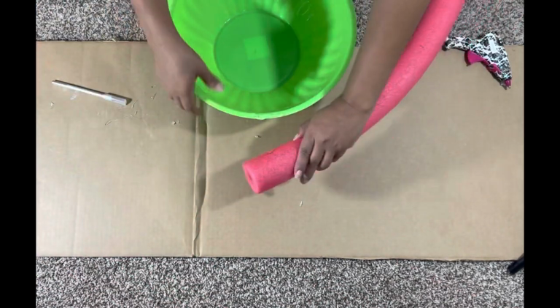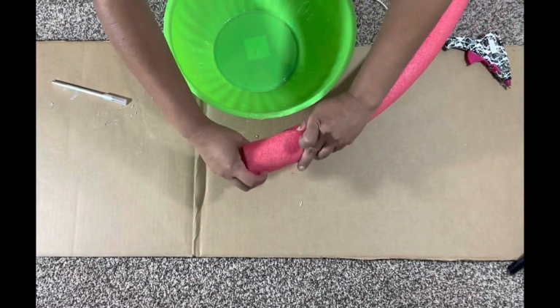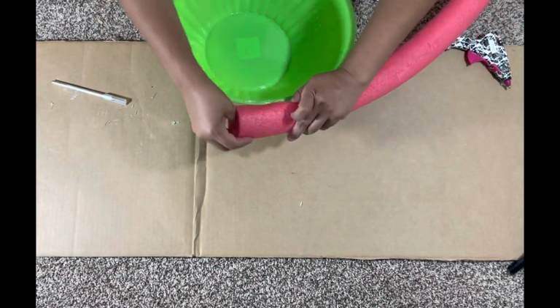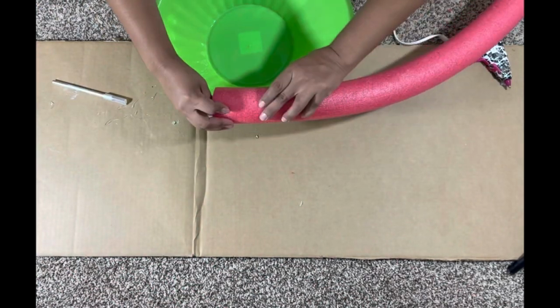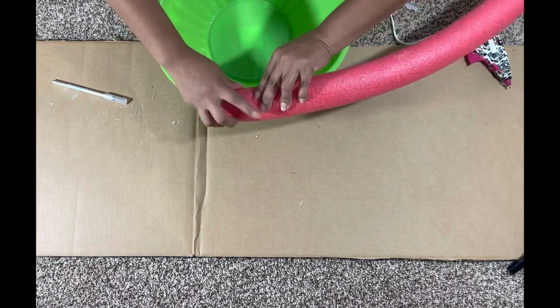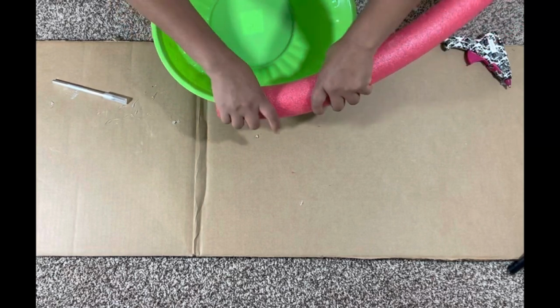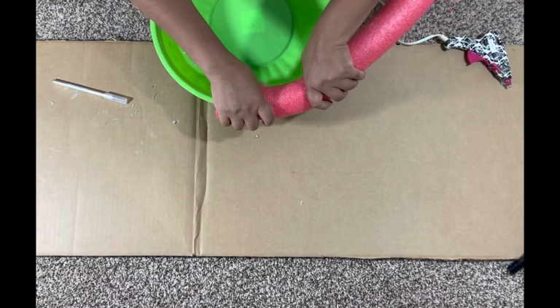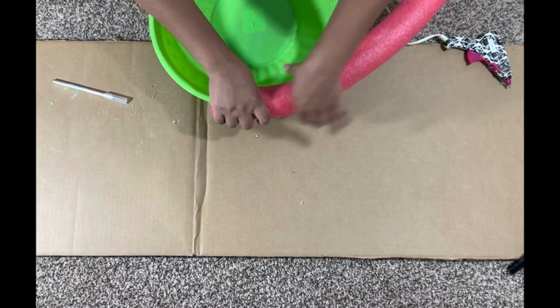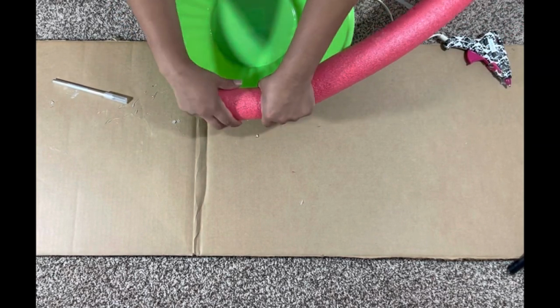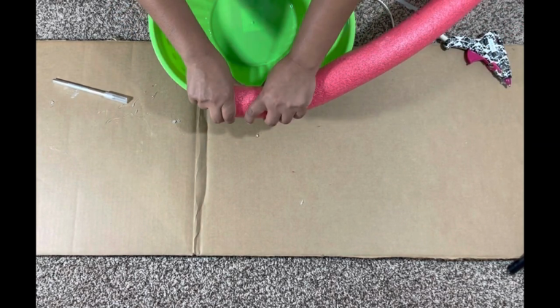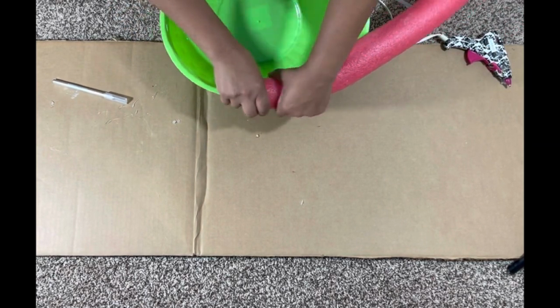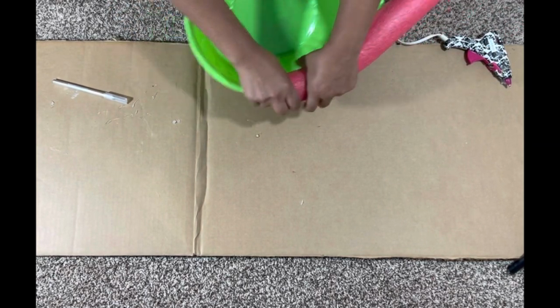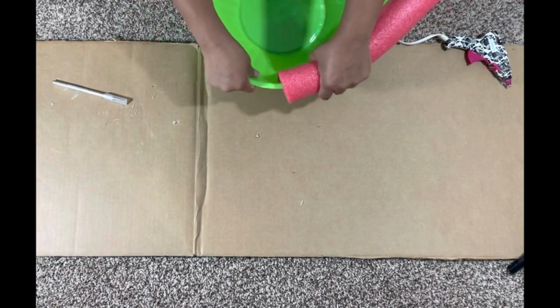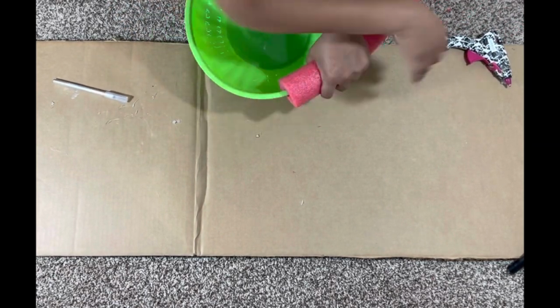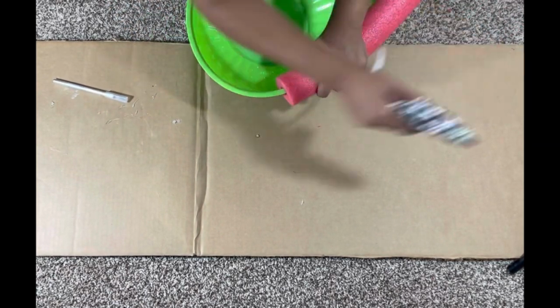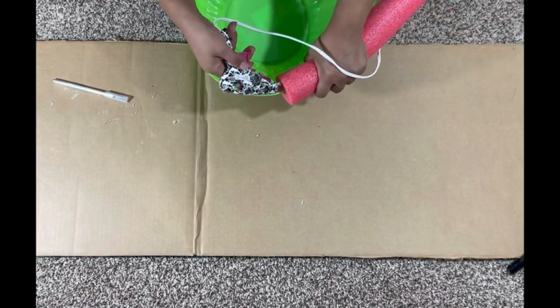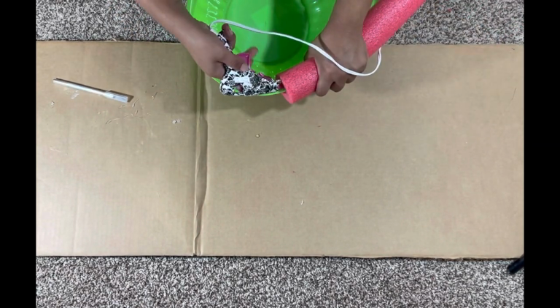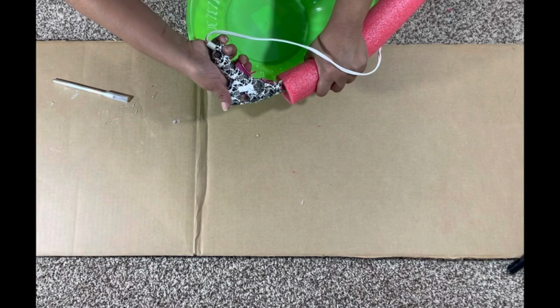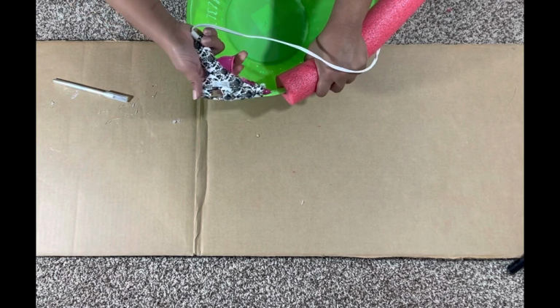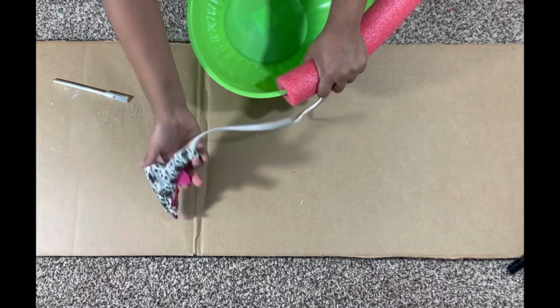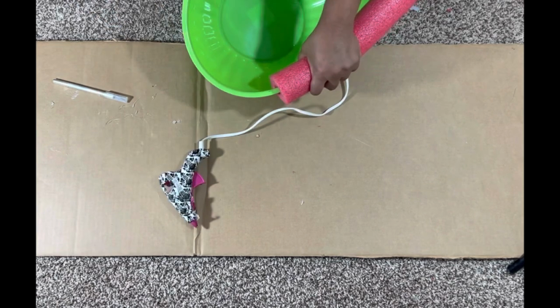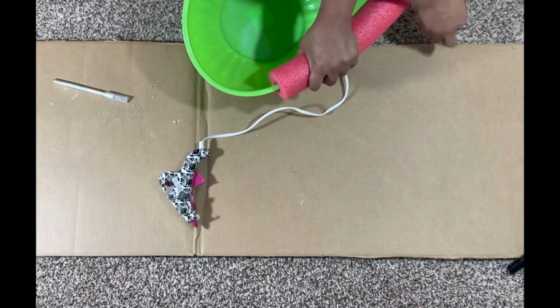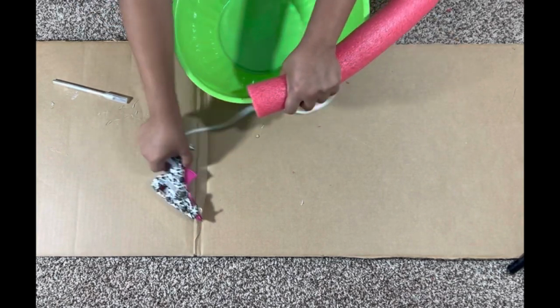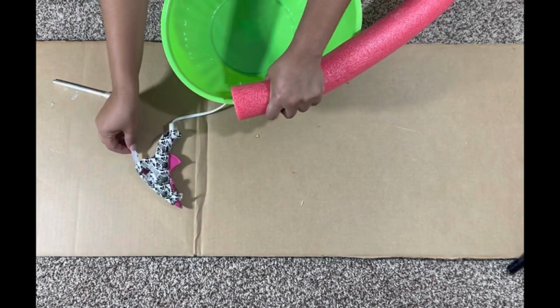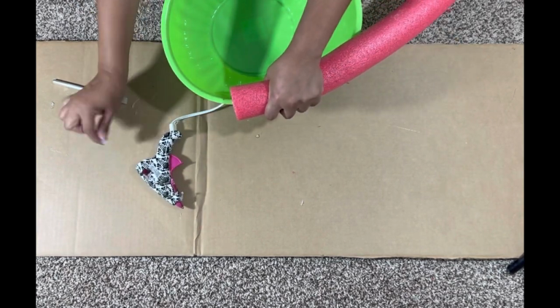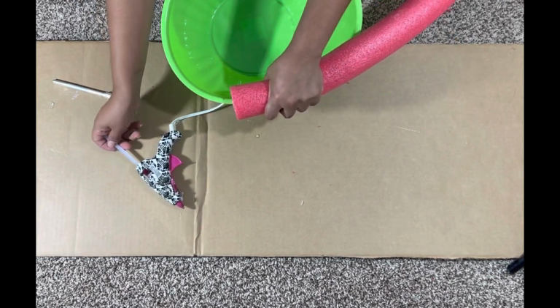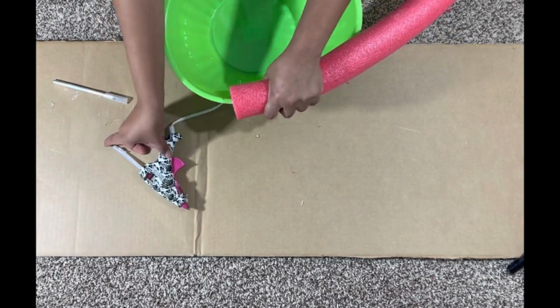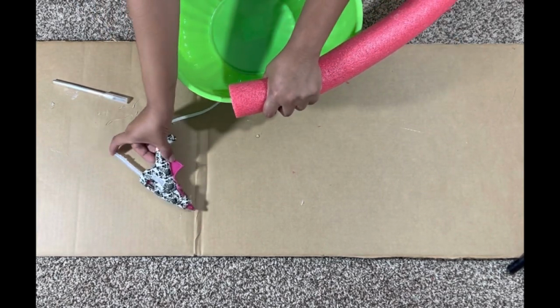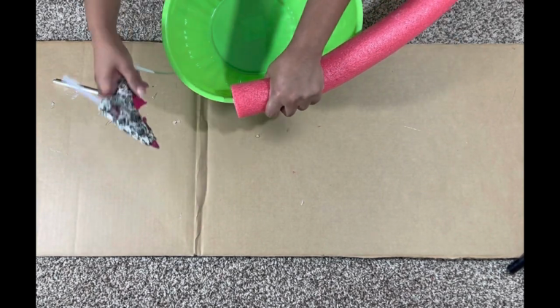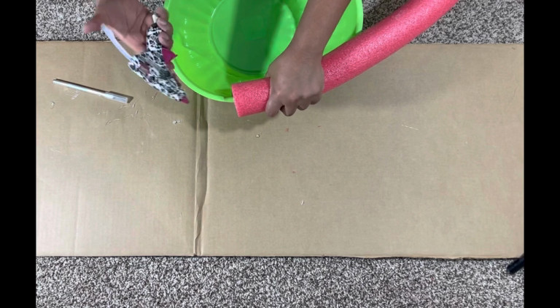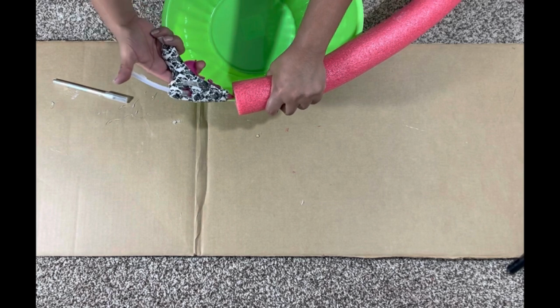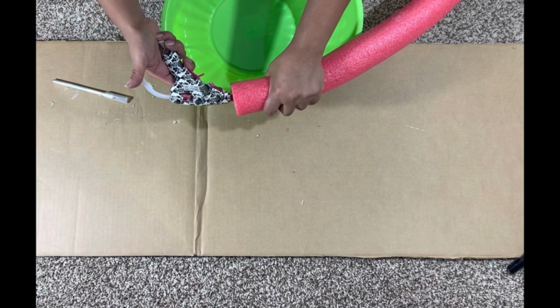Next we're going to work on the top using our Dollar Tree bowl. All we're going to do is, using an X-Acto knife, cut straight across one side of the pool noodle, then apply glue along the top of the bowl in sections and wedge the noodle over the rim.